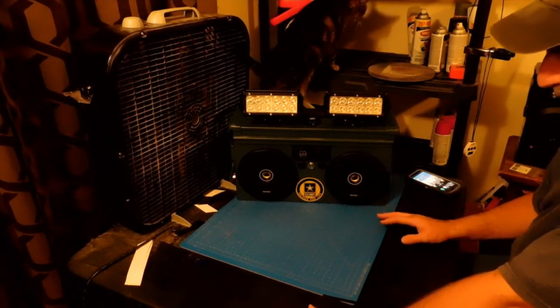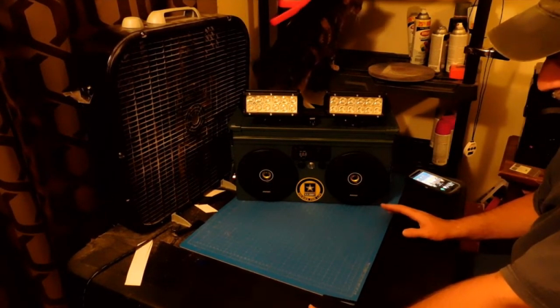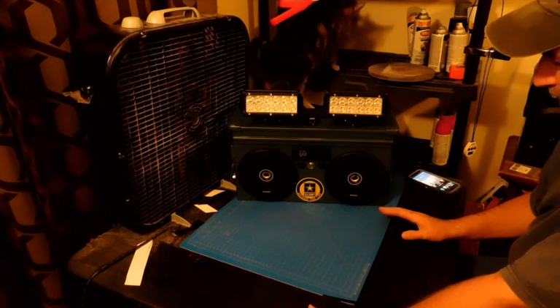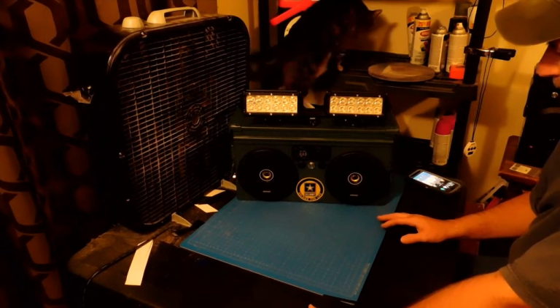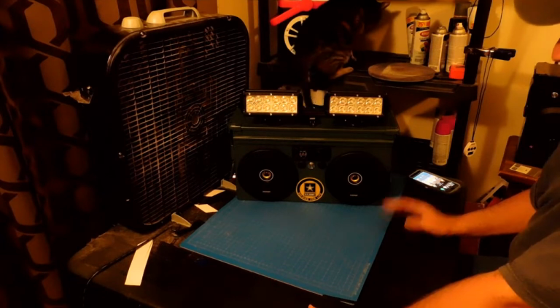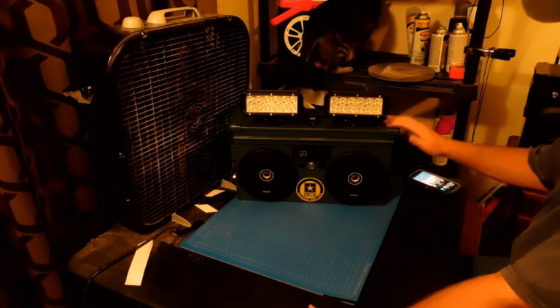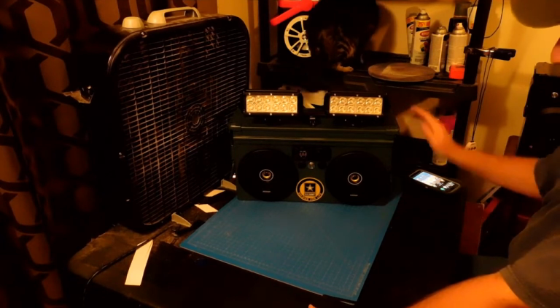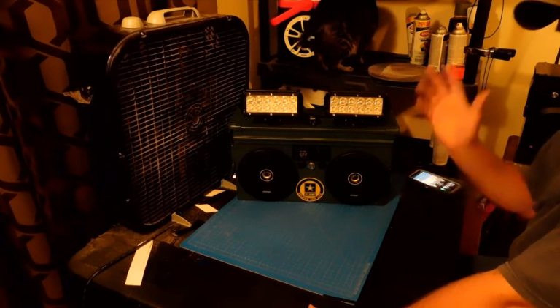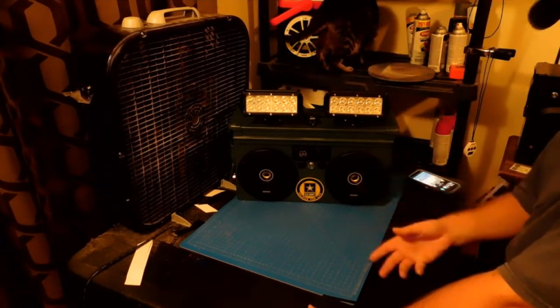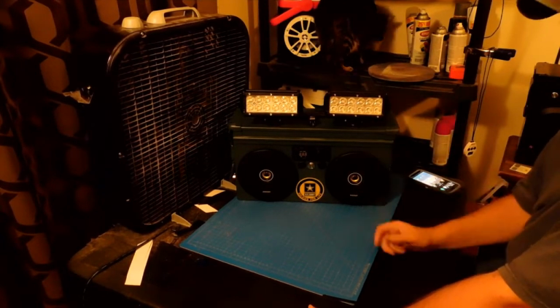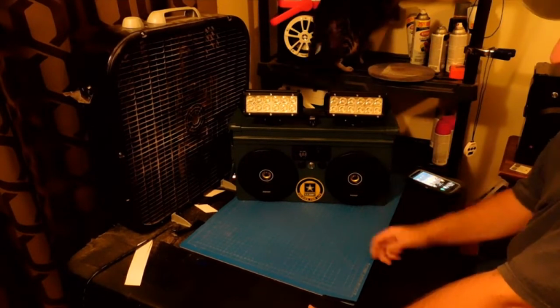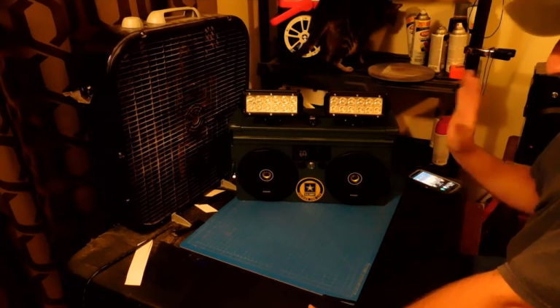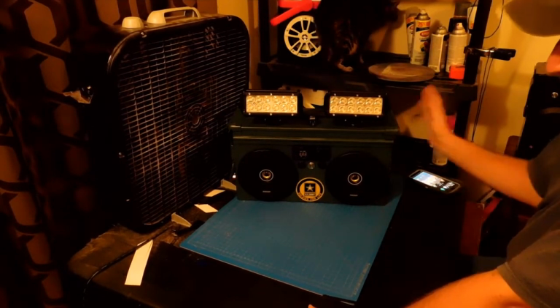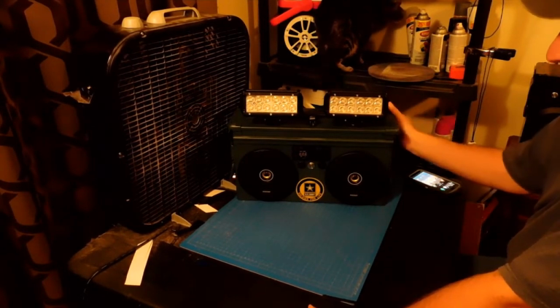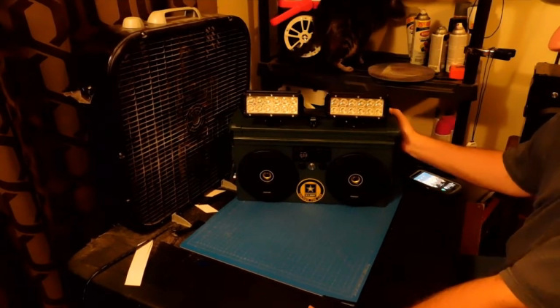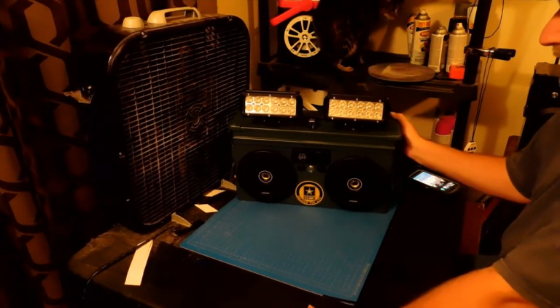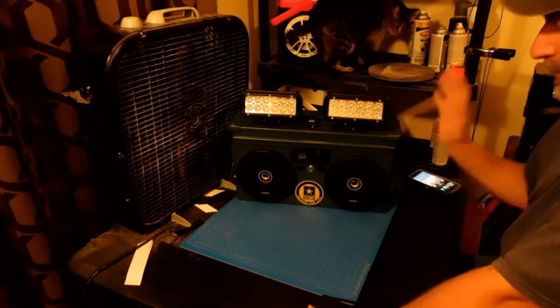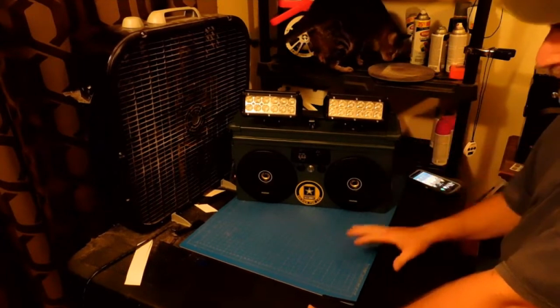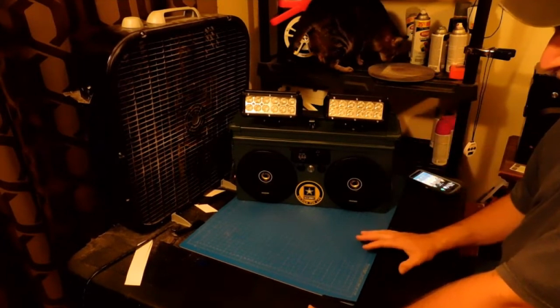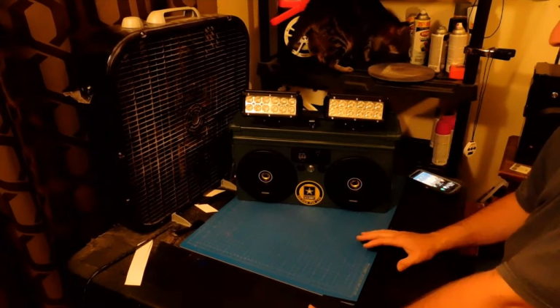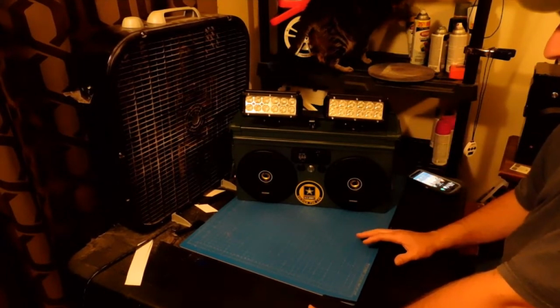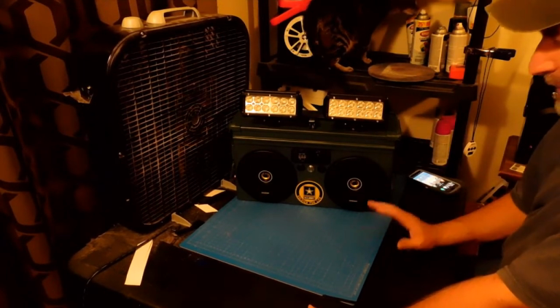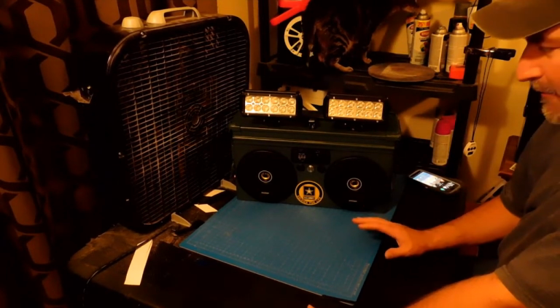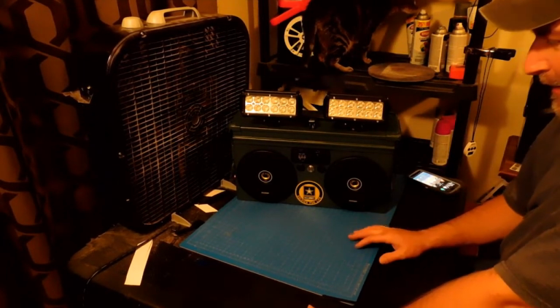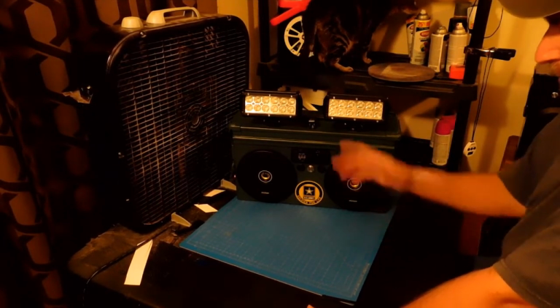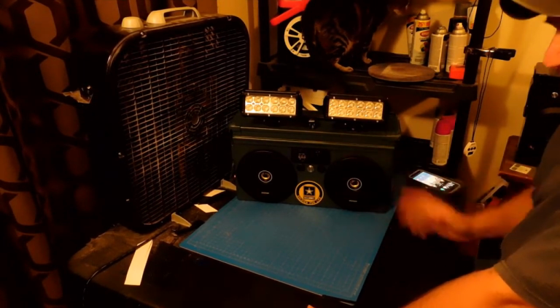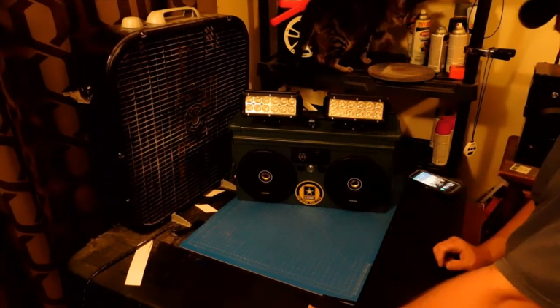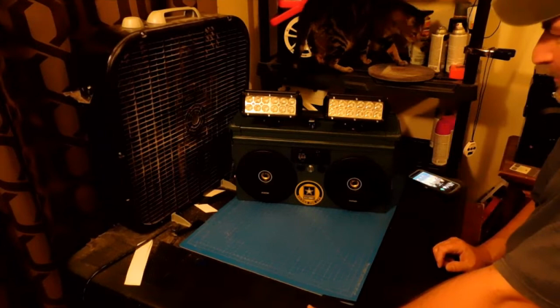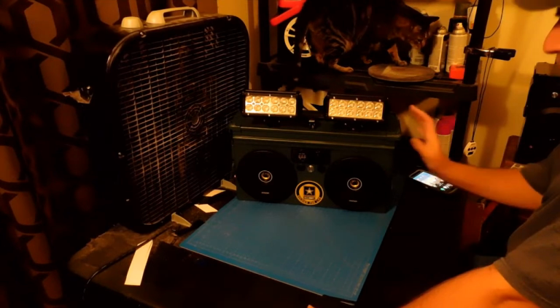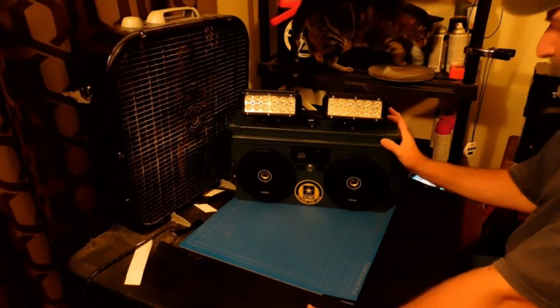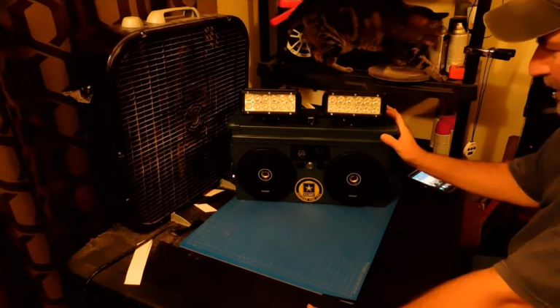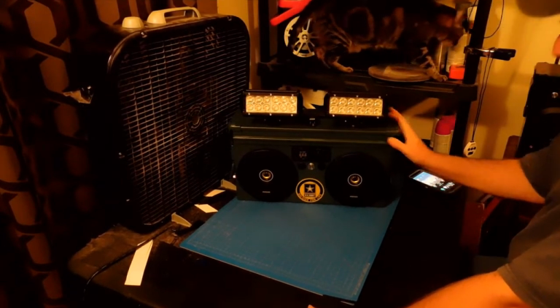I'm sure I can do it, and hopefully I'll show you guys how to do it once I build the first prototype. The next toolbox I do after that, I'll go ahead and do a full video on how to put one together and show you guys how to do that.